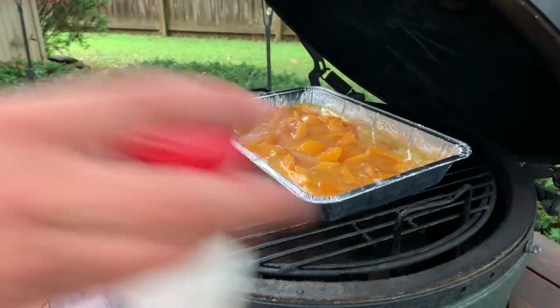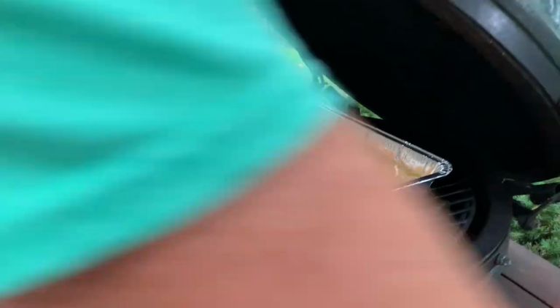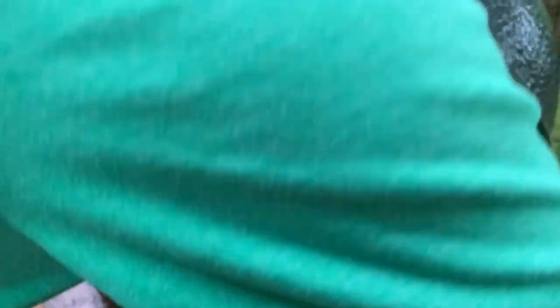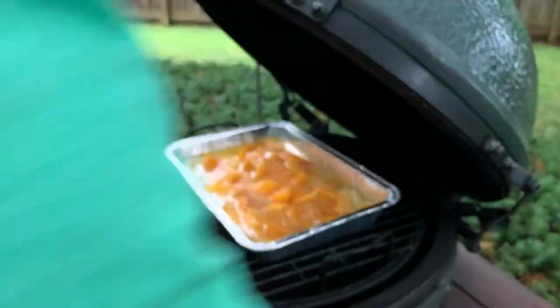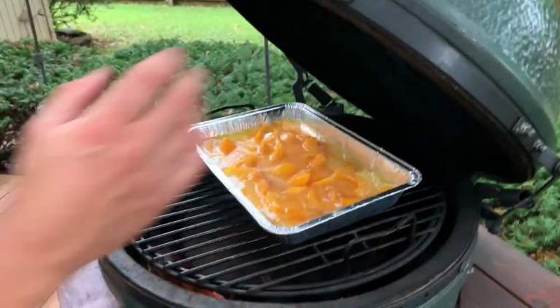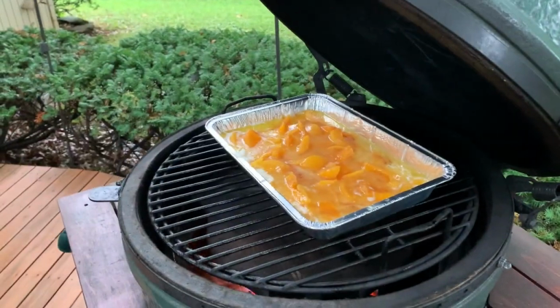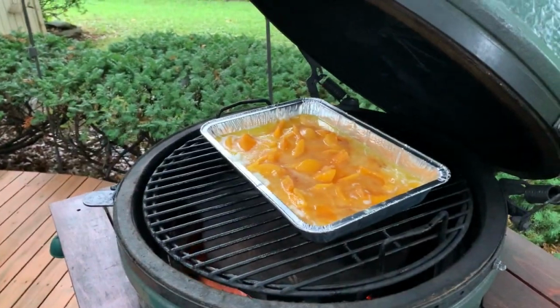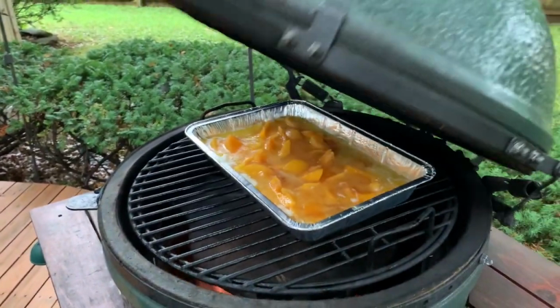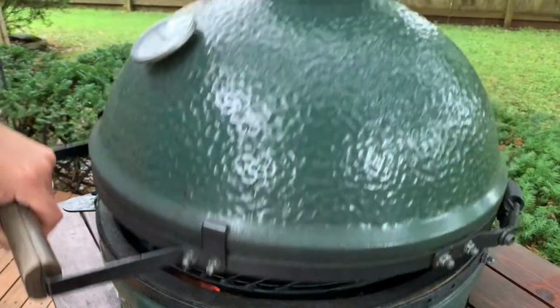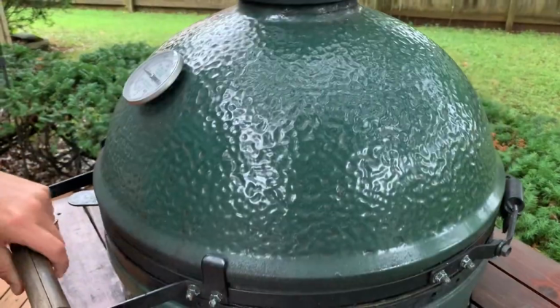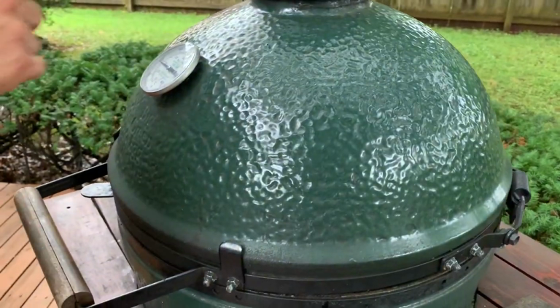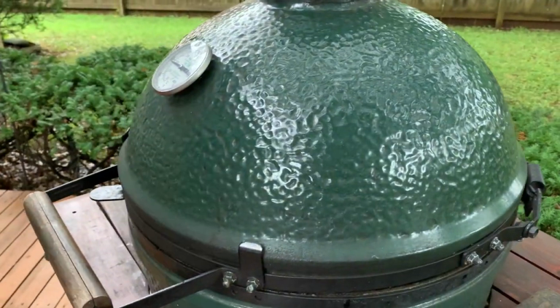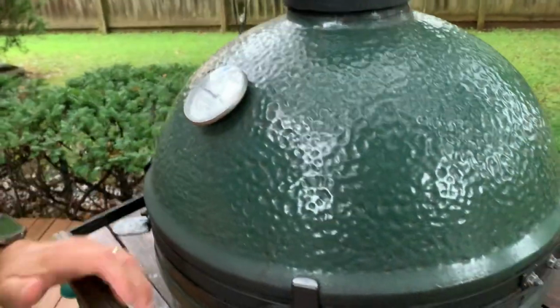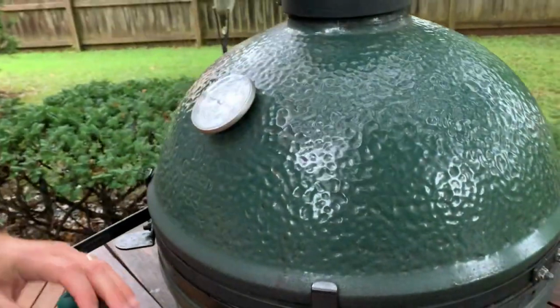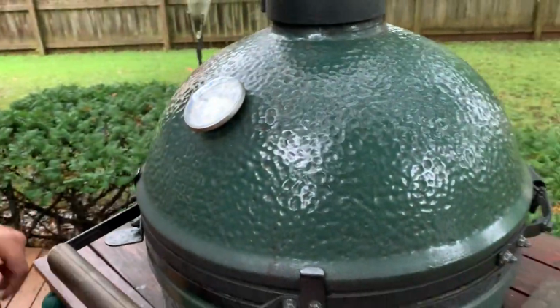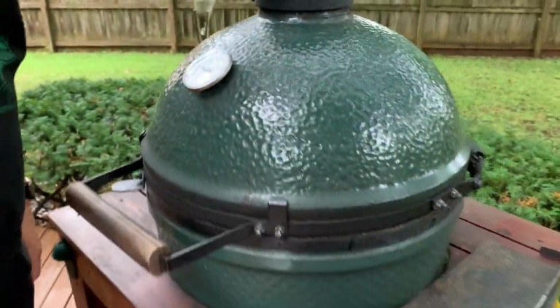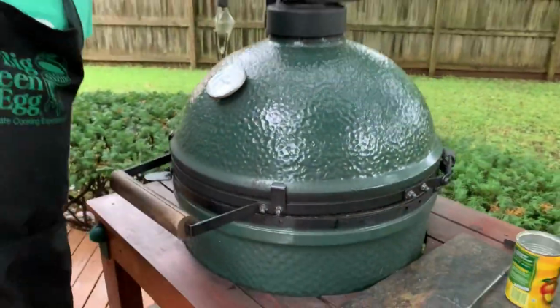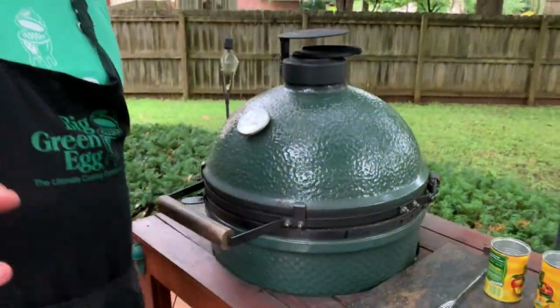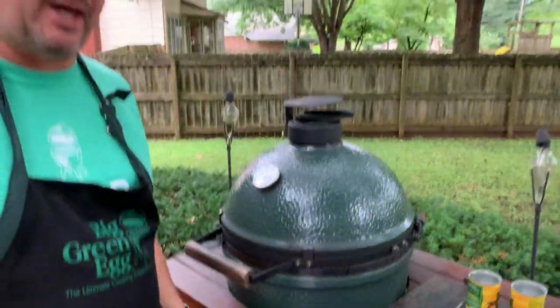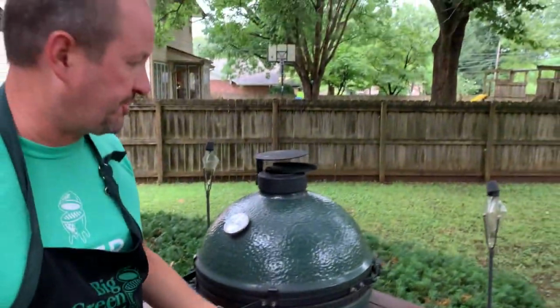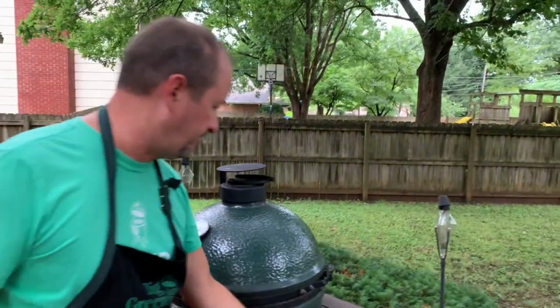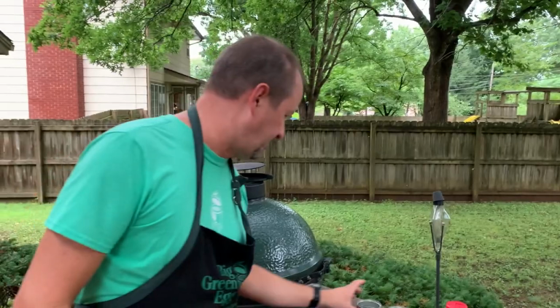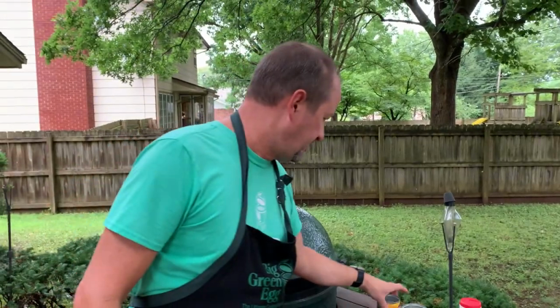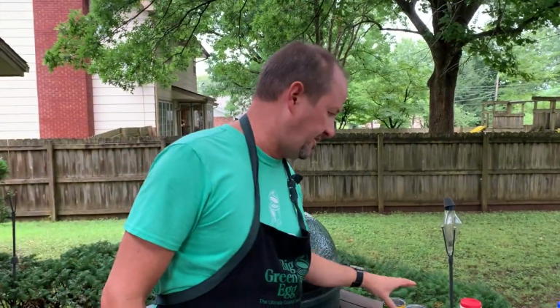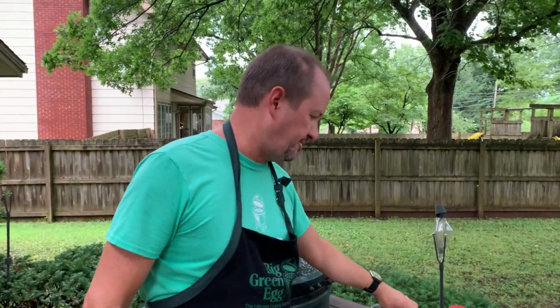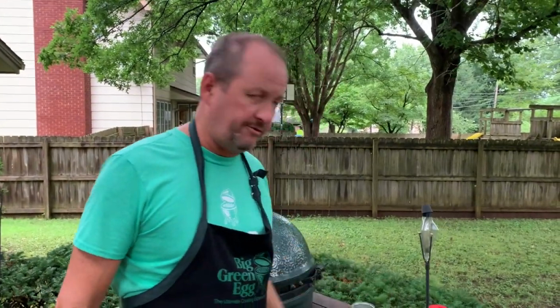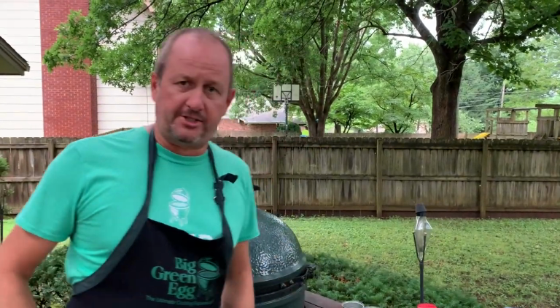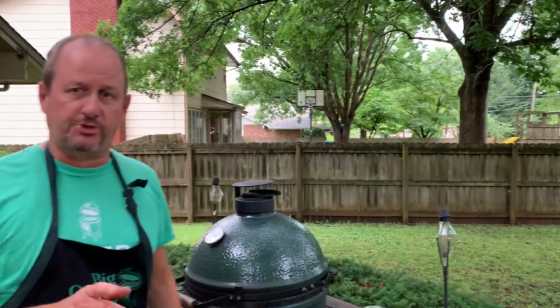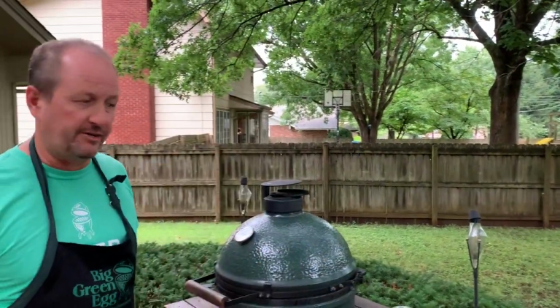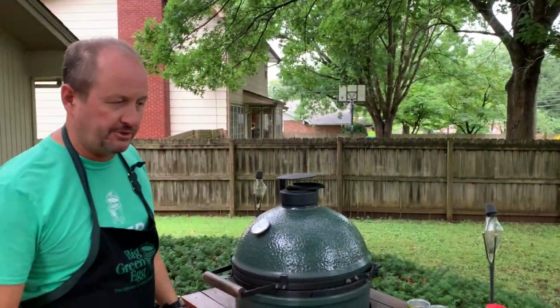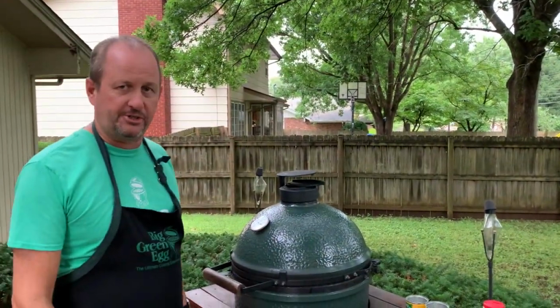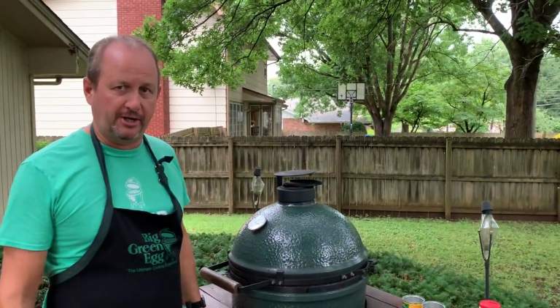And that is part one. We'll put this in to cook at 400 degrees for about 45 minutes. We'll go off camera so we're not just sitting here for 45 minutes, and then we'll show the finished result in just a few minutes.